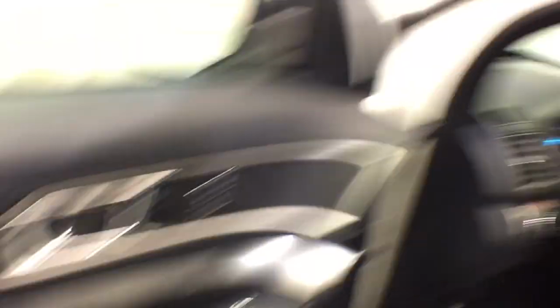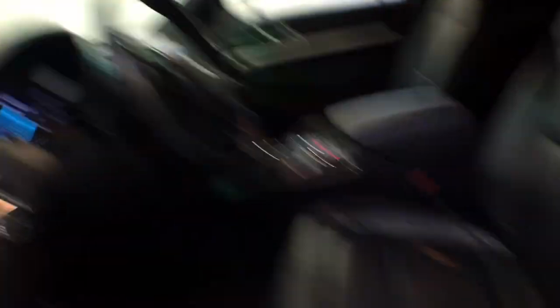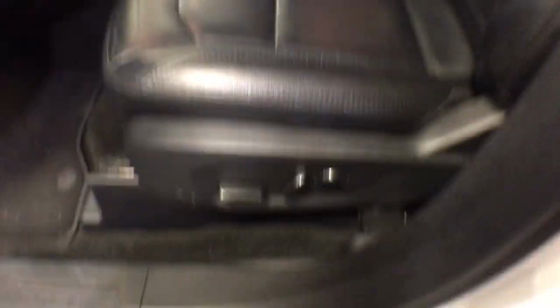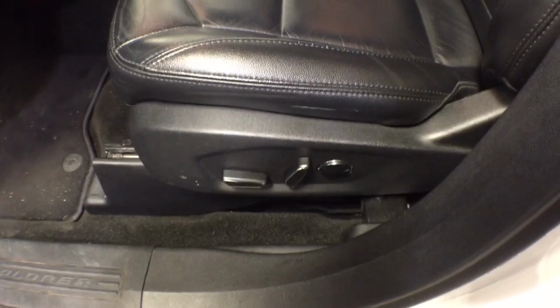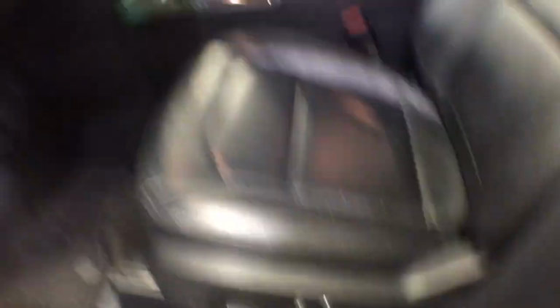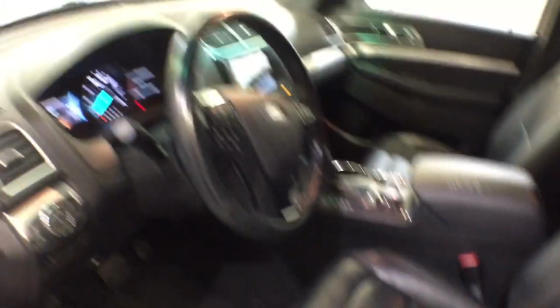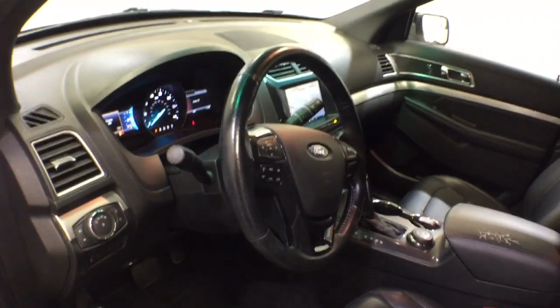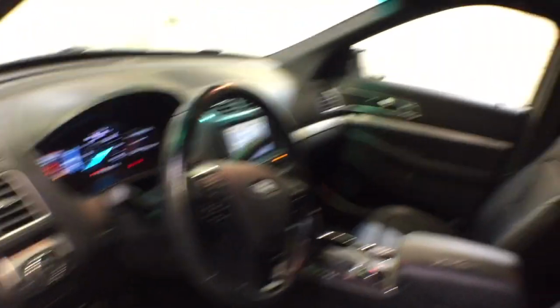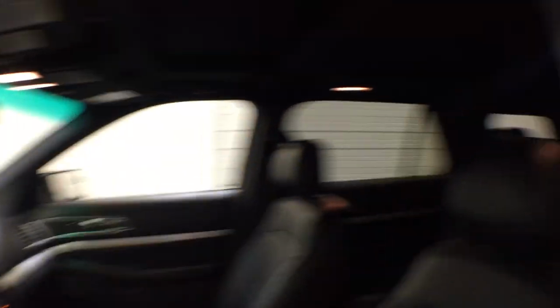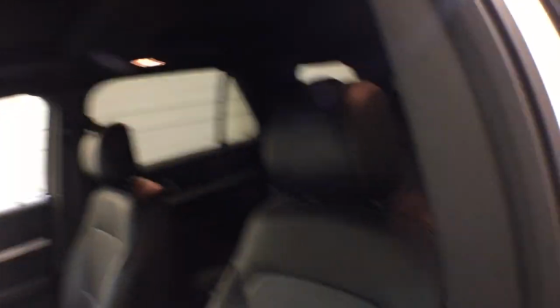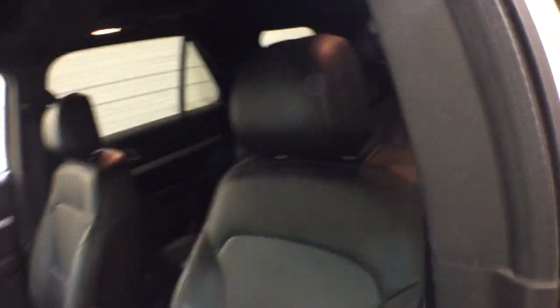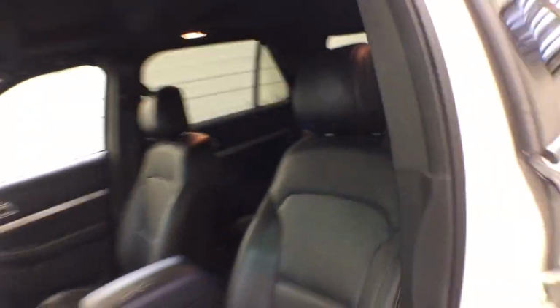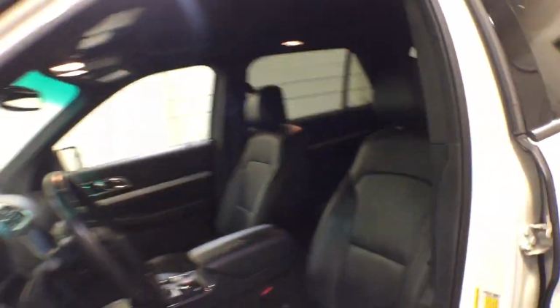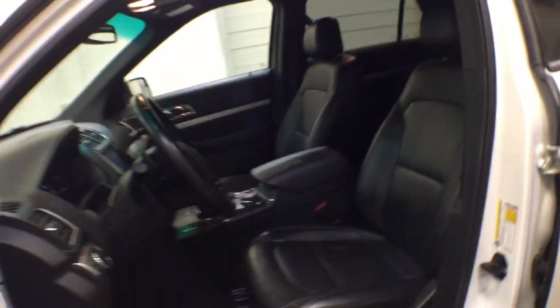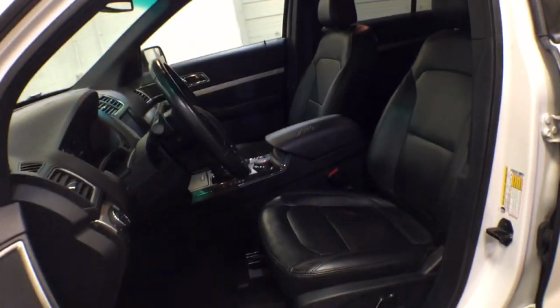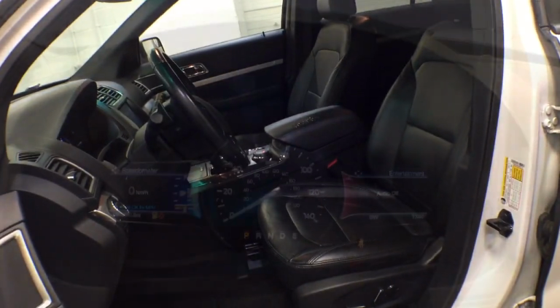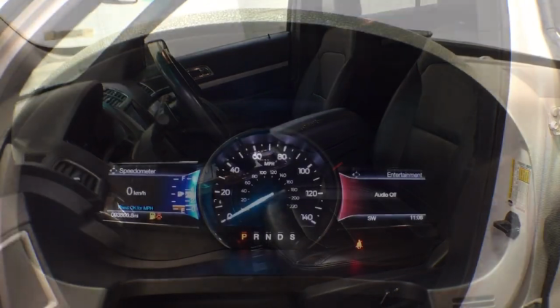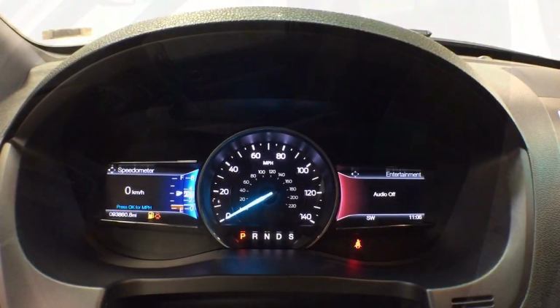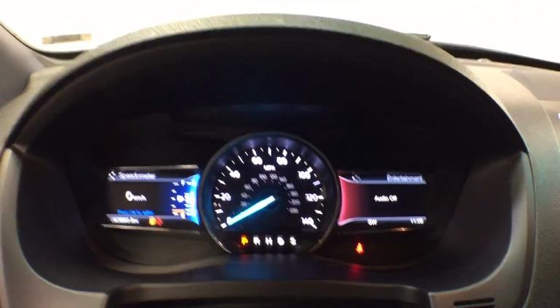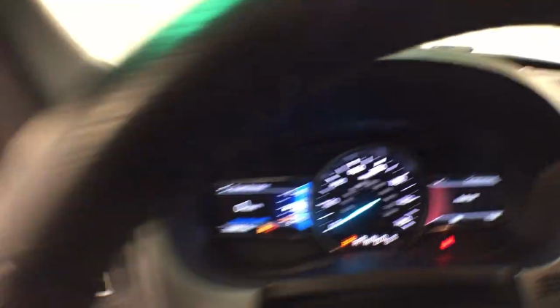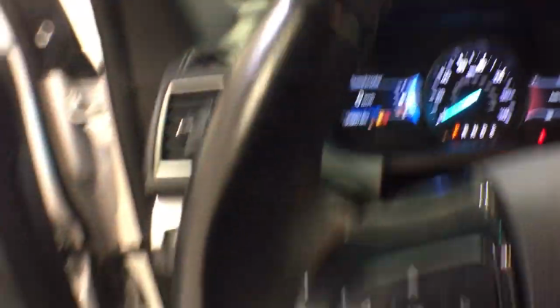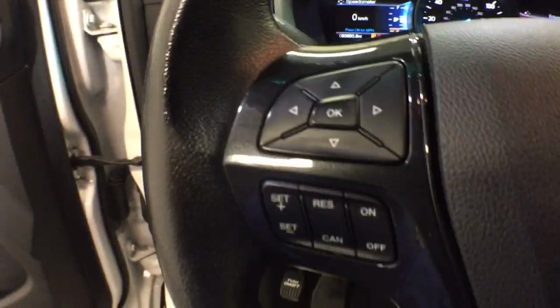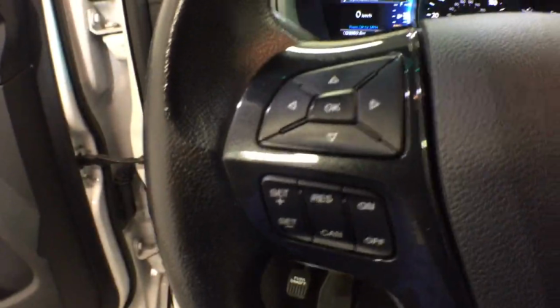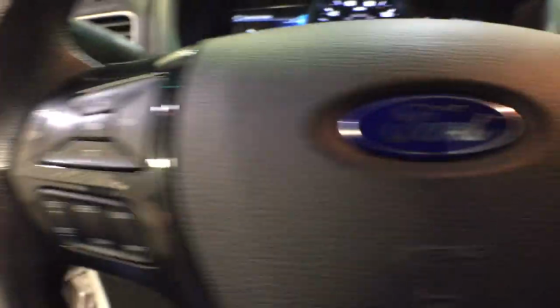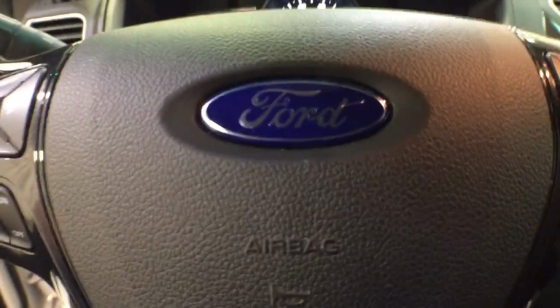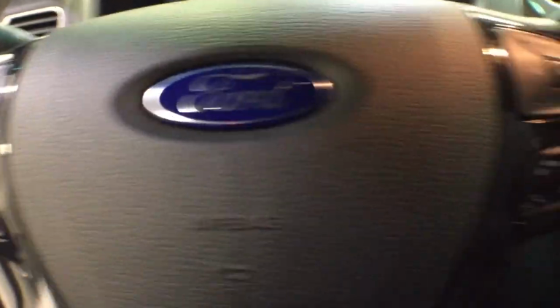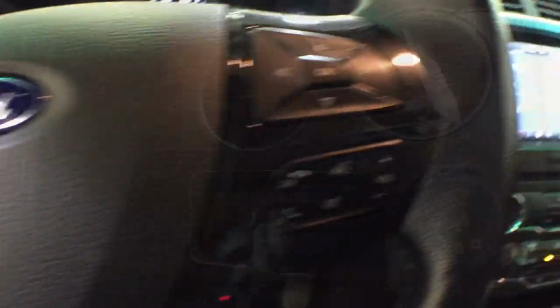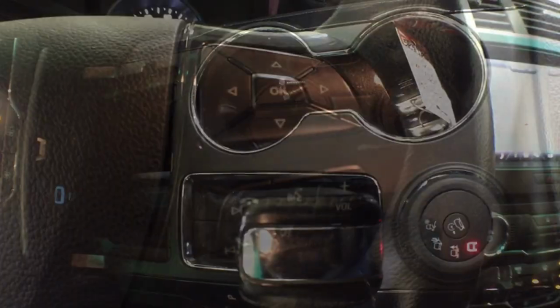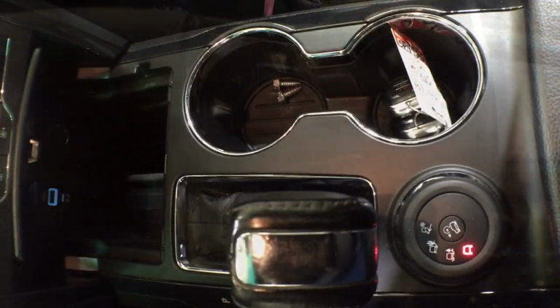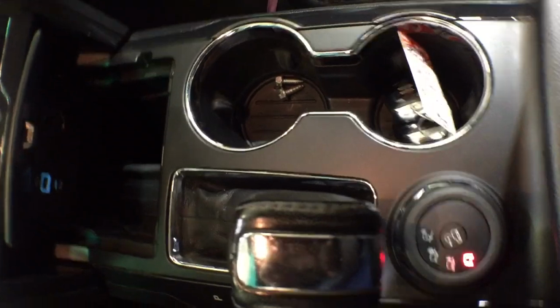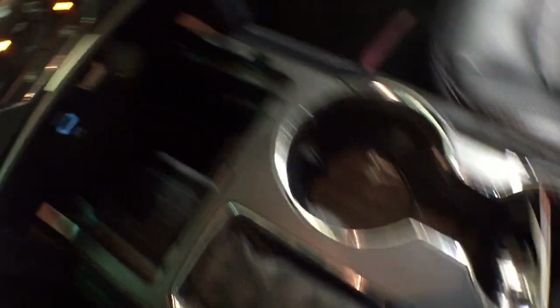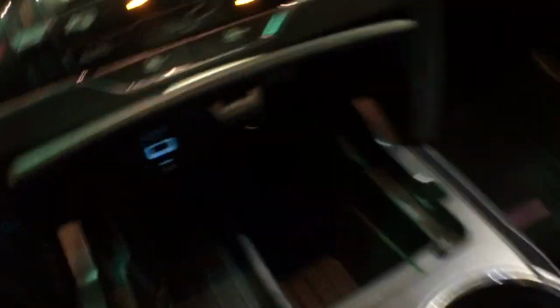Keyless entry, third row seat, keyless start, 4x4, V6 cylinder engine, satellite radio, power passenger seat, backup camera, iPod, MP3 input, heated mirrors.